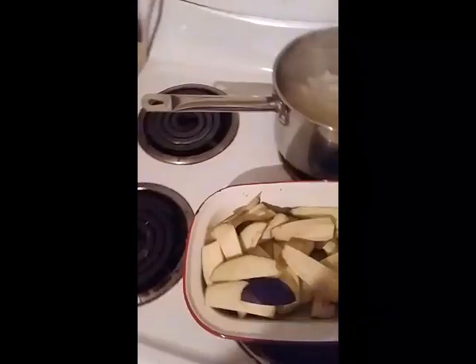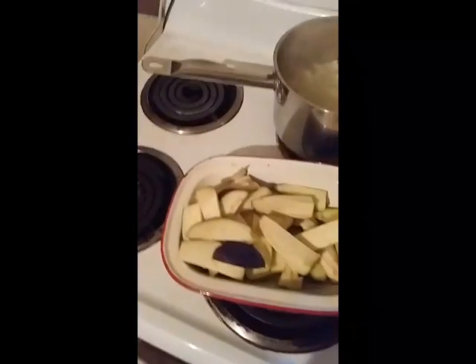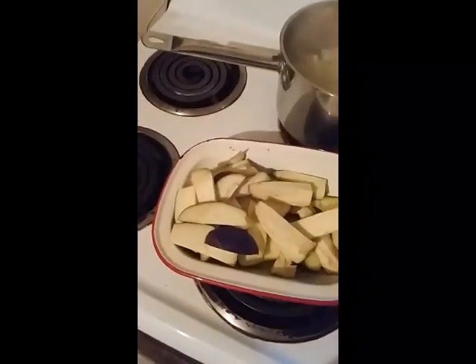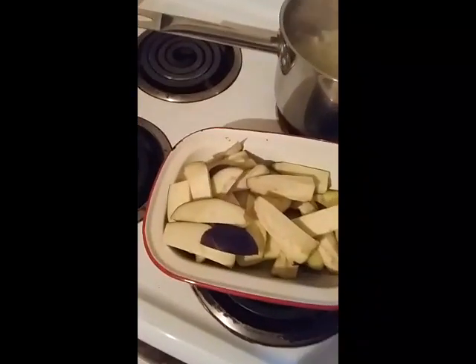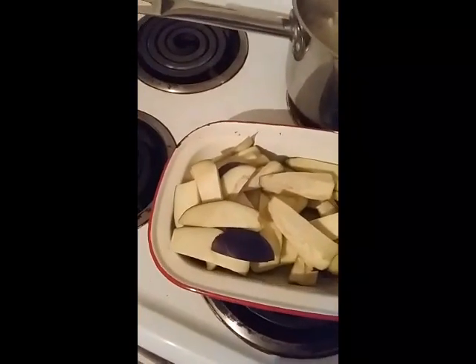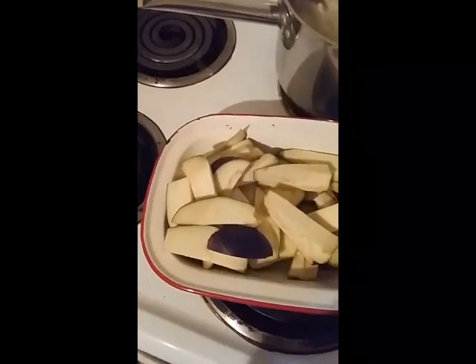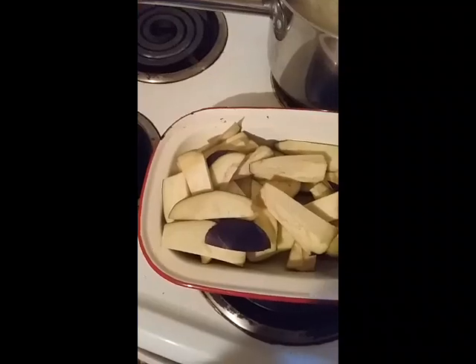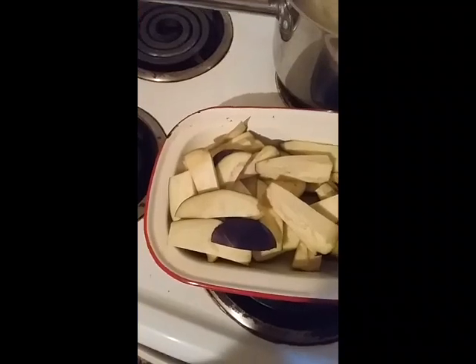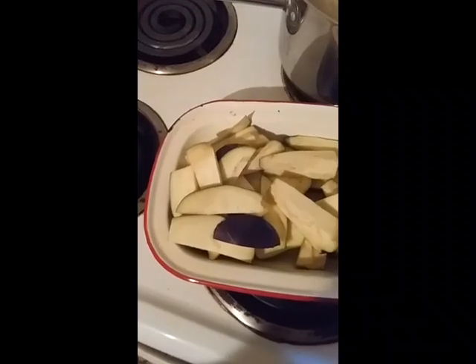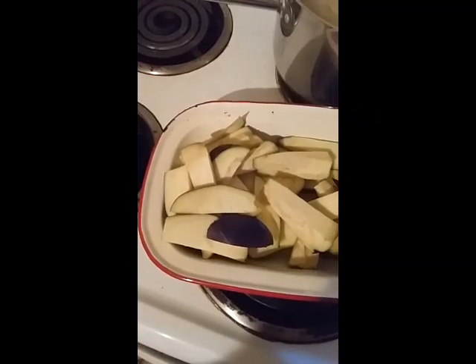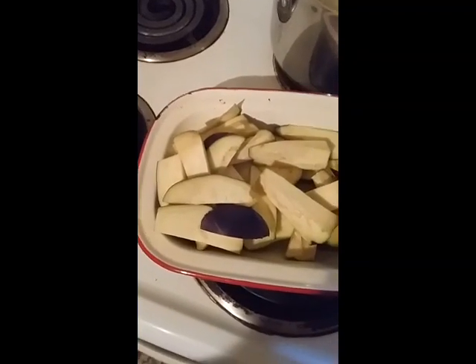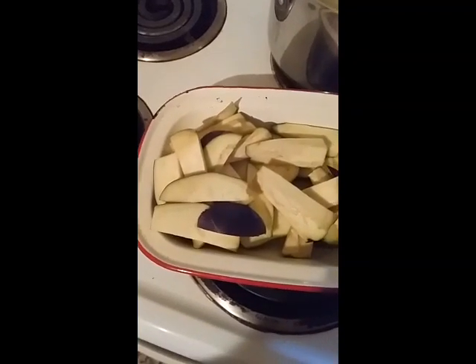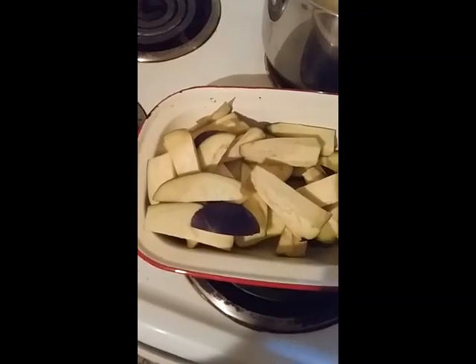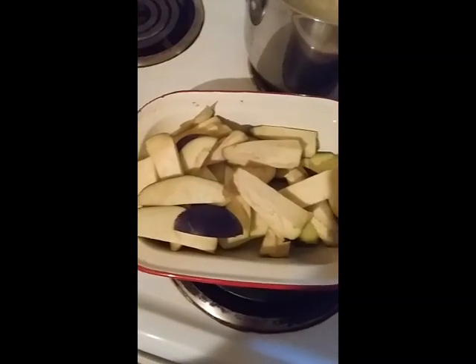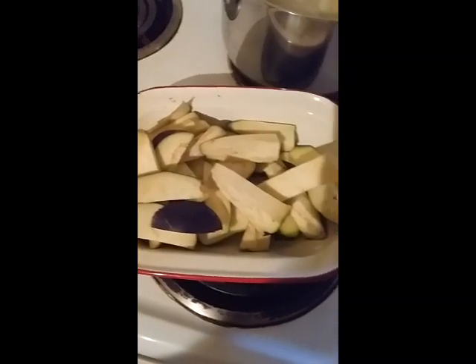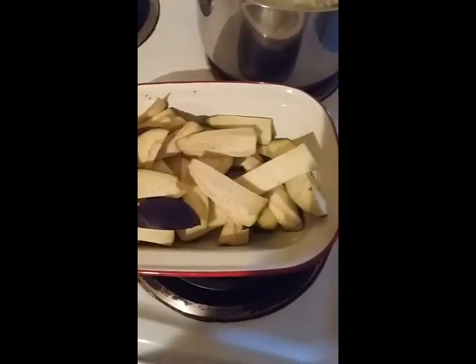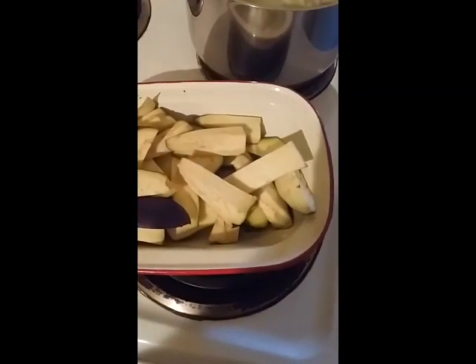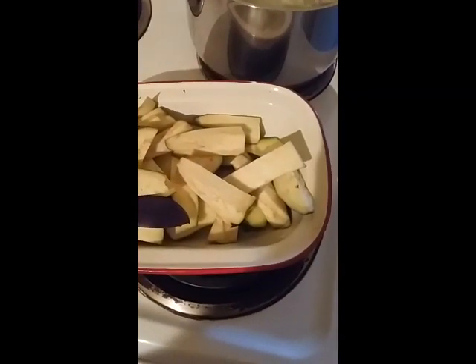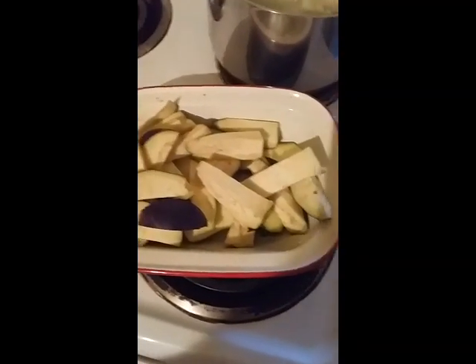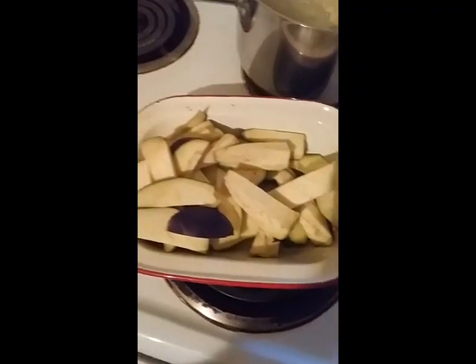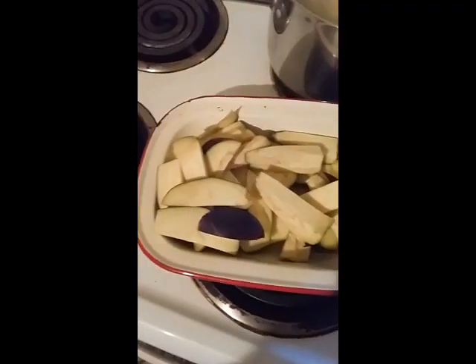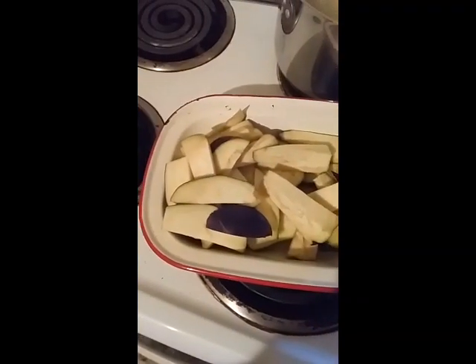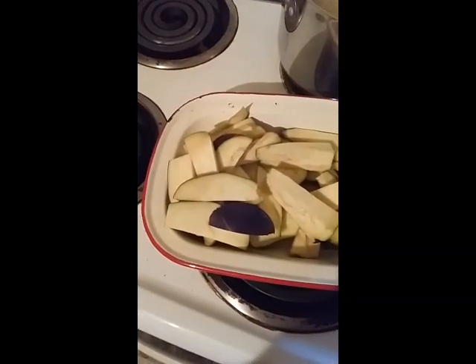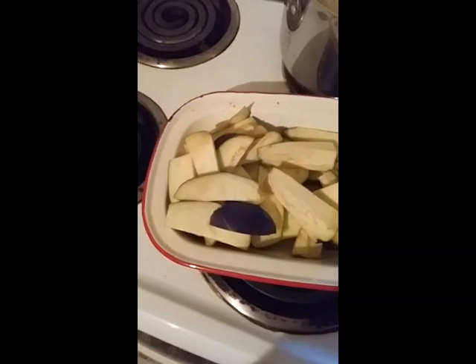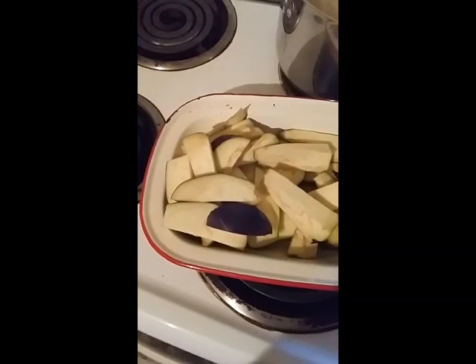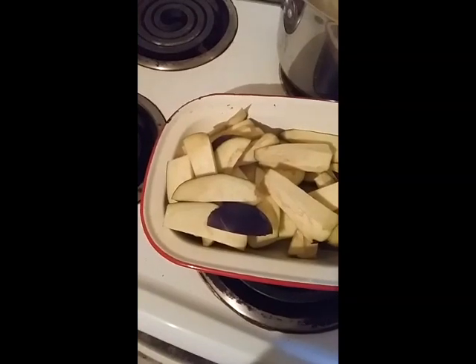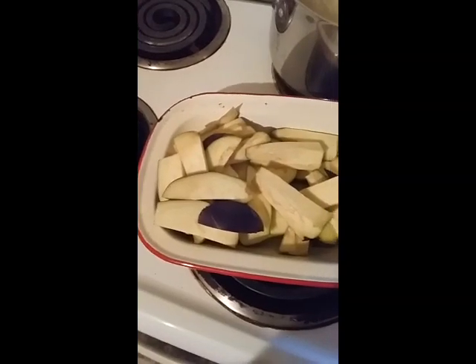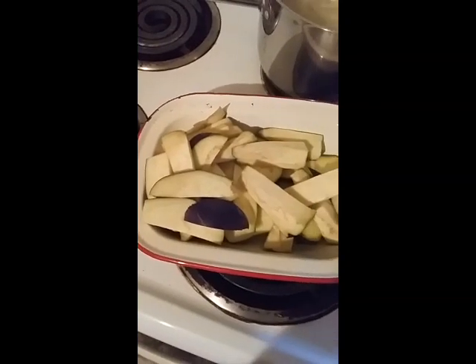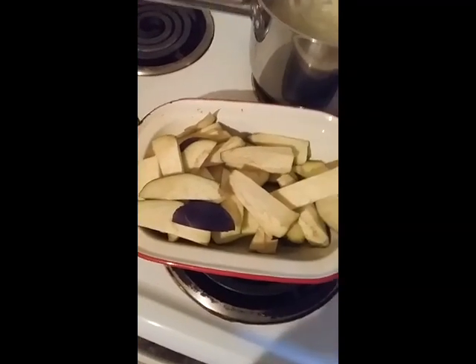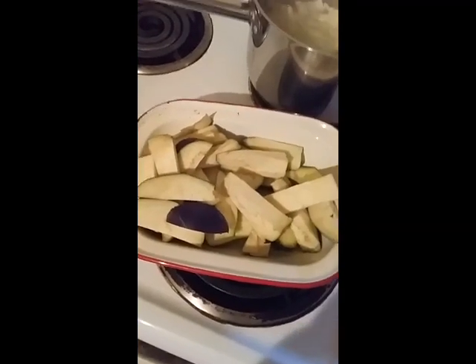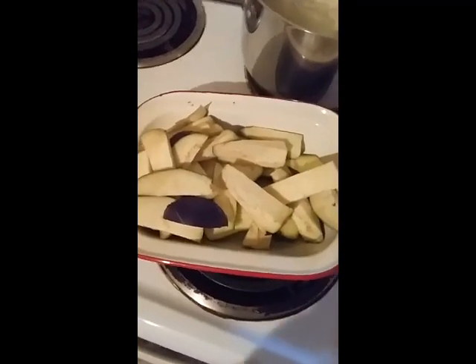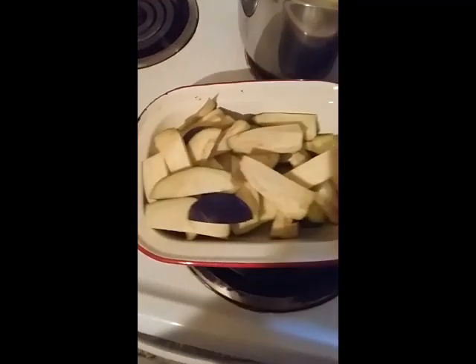Alright, so I've just chopped up the eggplant and the zucchini. I'm just going to bake that, soften it up a little bit, put some grape seed oil in.